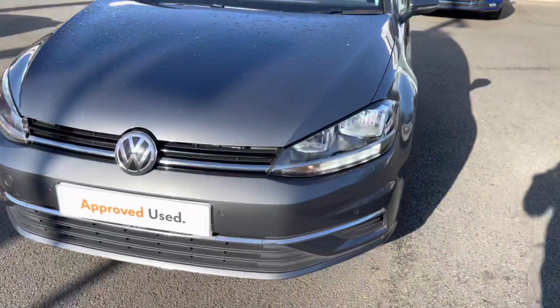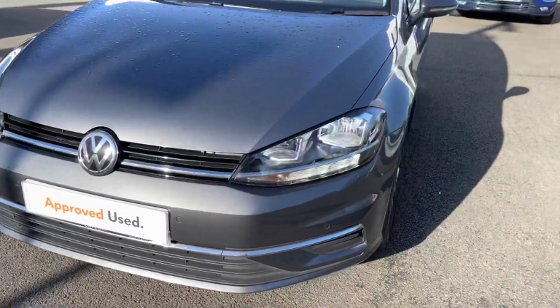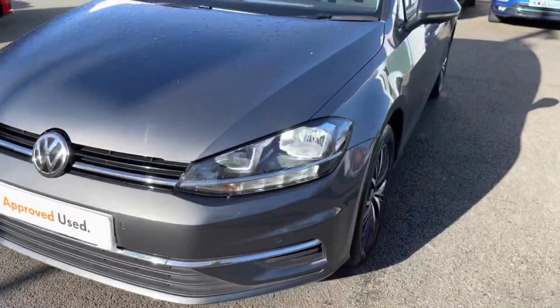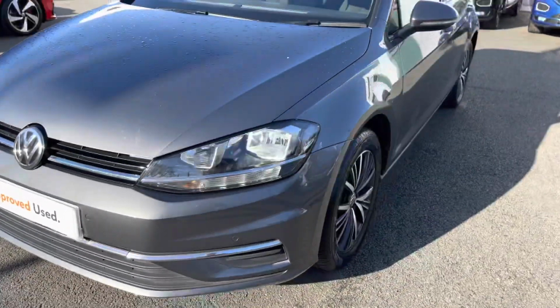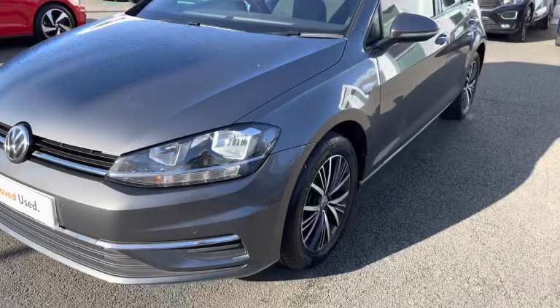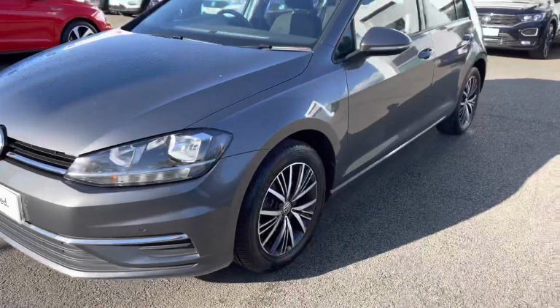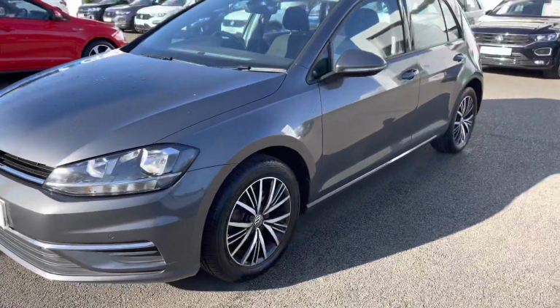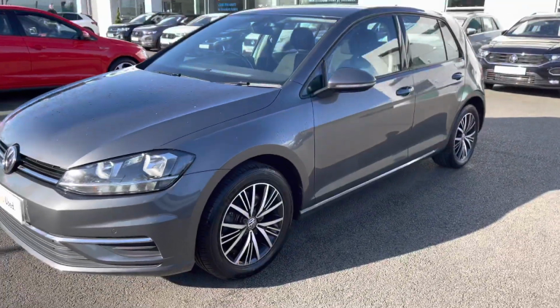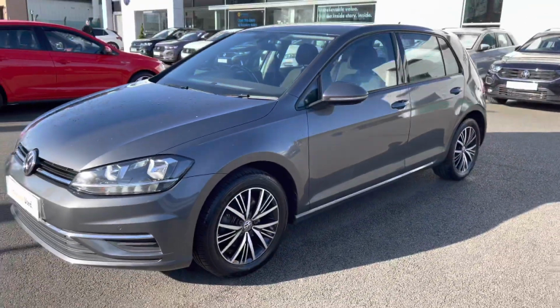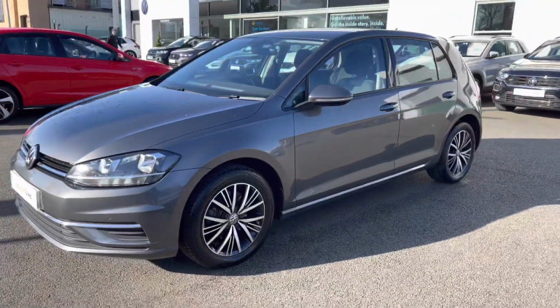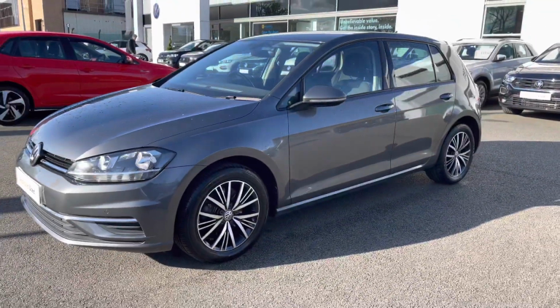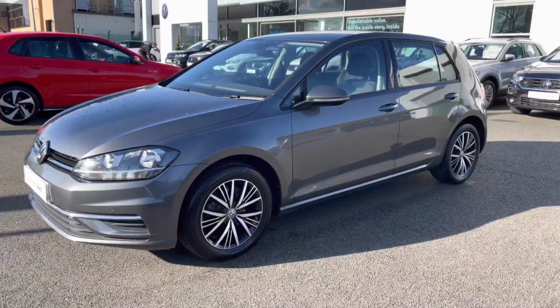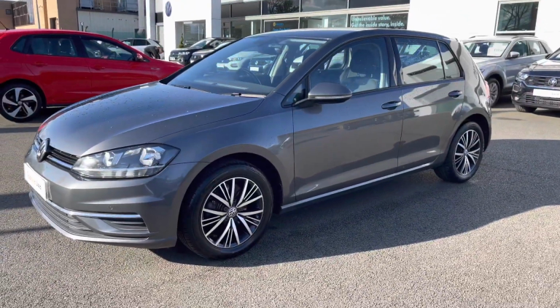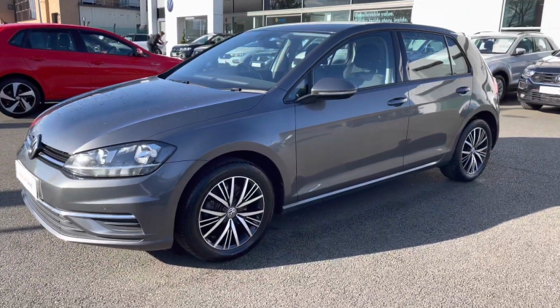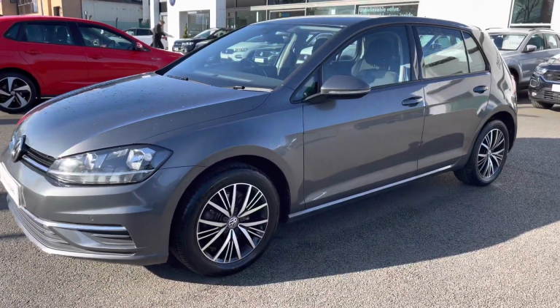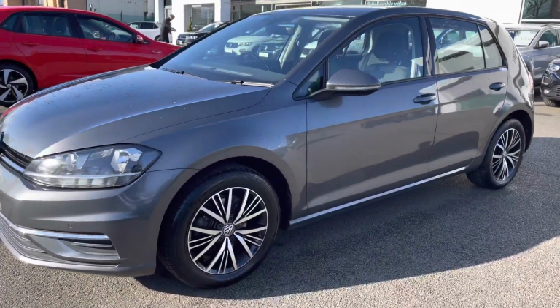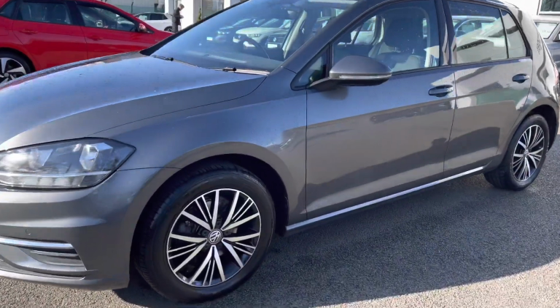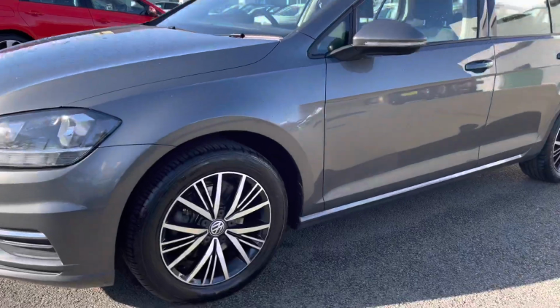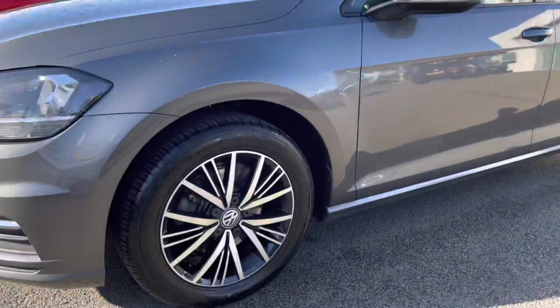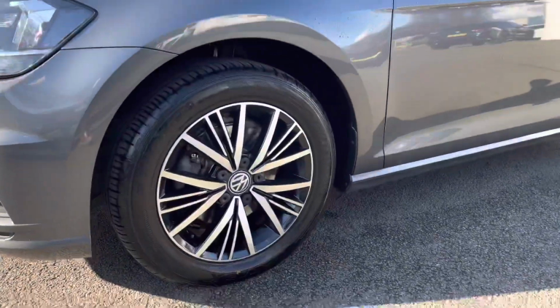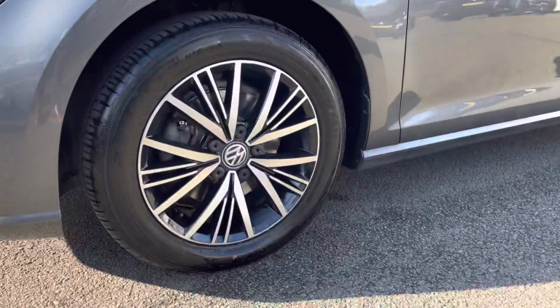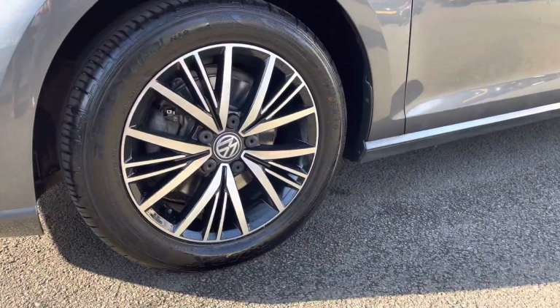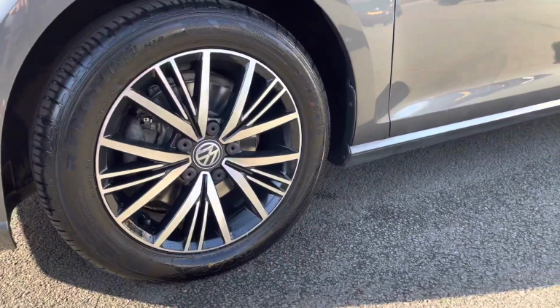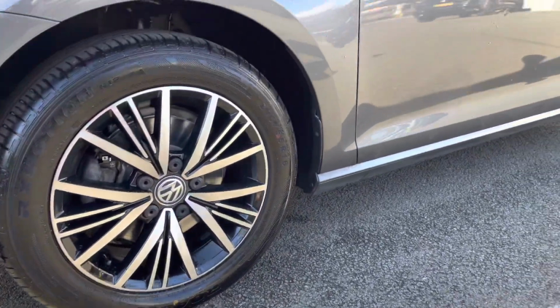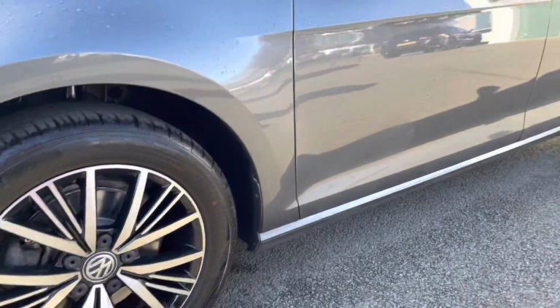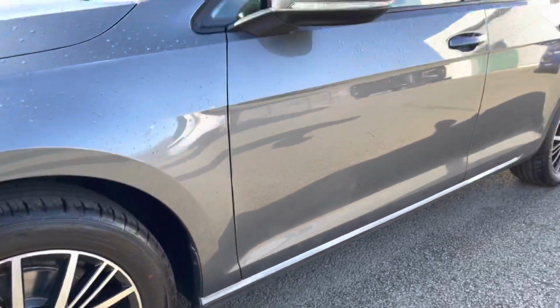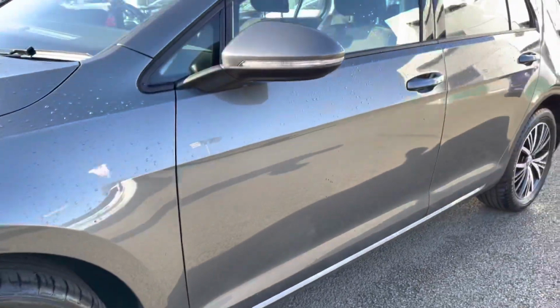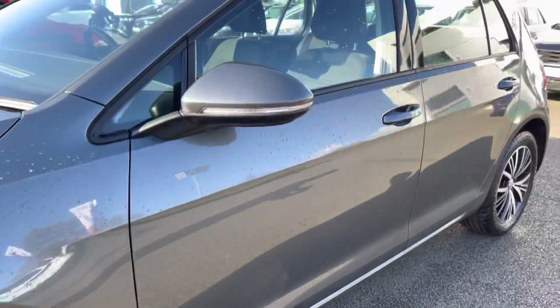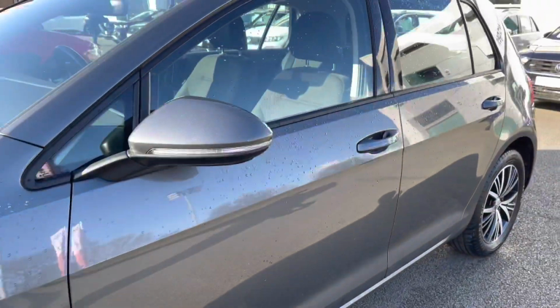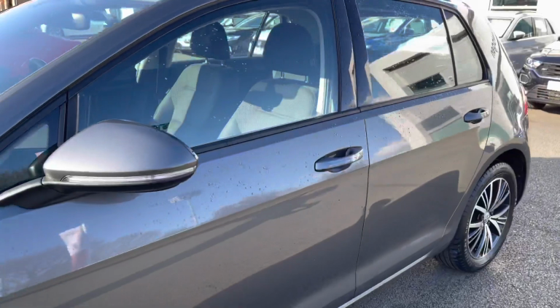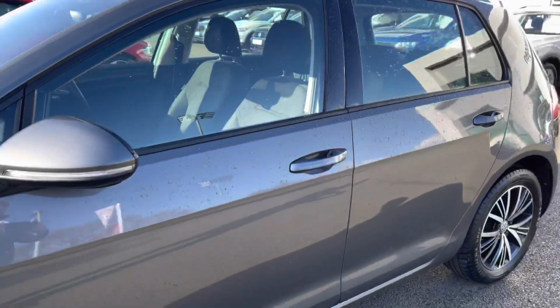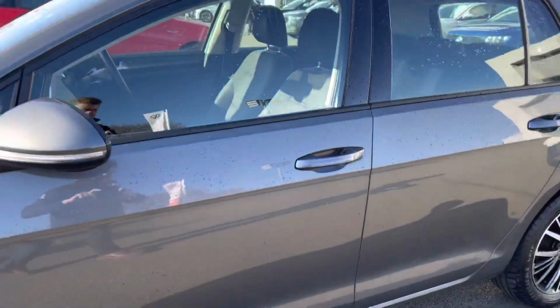At the front you've got these LED daytime running lights to keep you visible on the road at all times. Down the side of the car you've got these lovely diamond-cut 16-inch Linus alloy wheels that finish off the exterior perfectly. Heated and folding wing mirrors down the side as well for extra convenience.